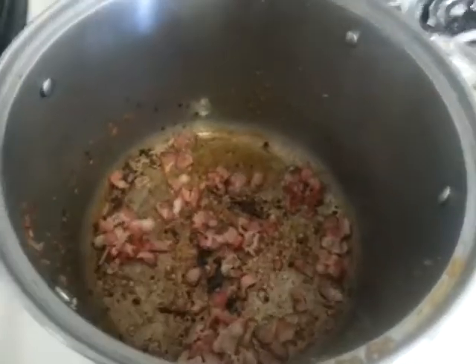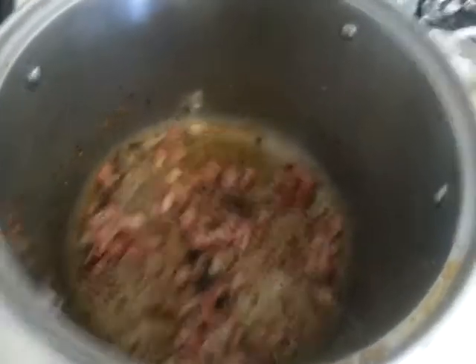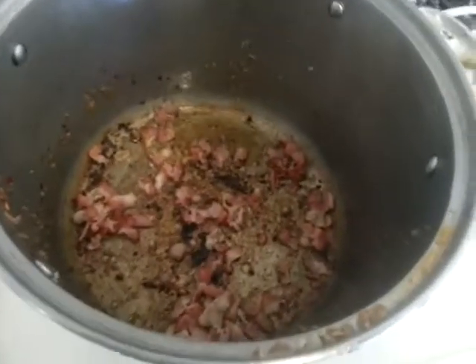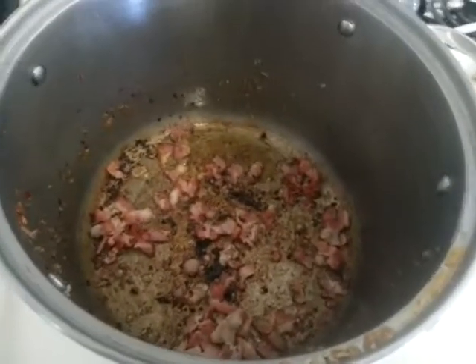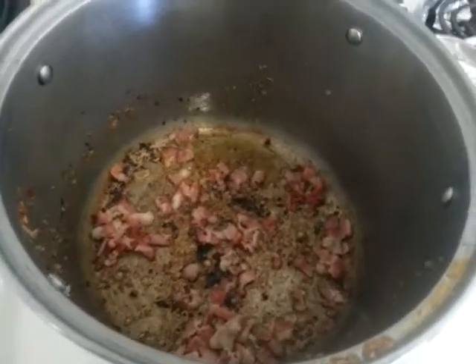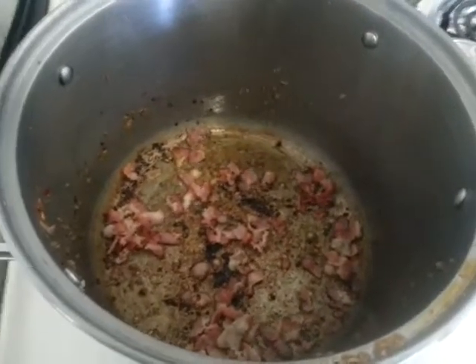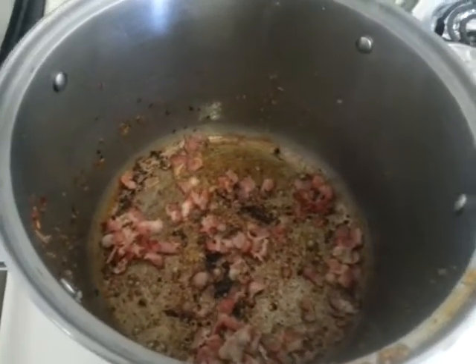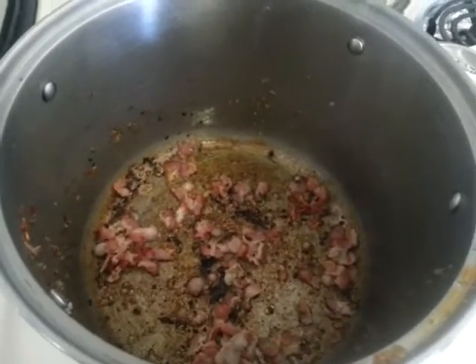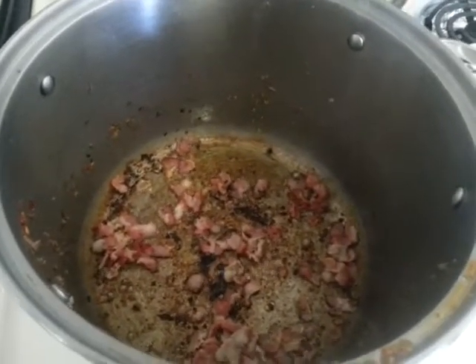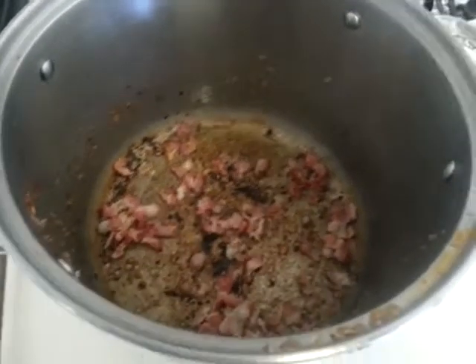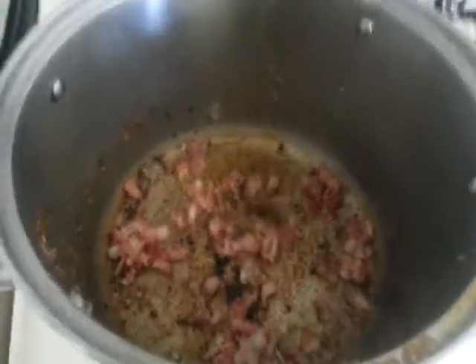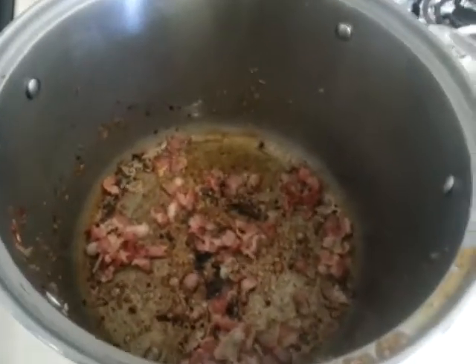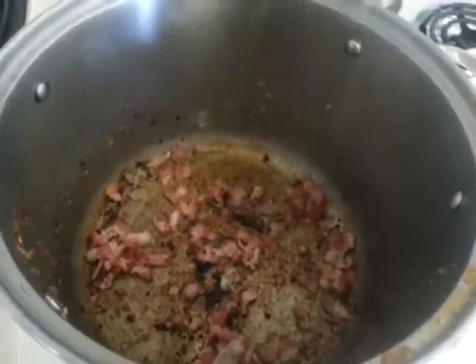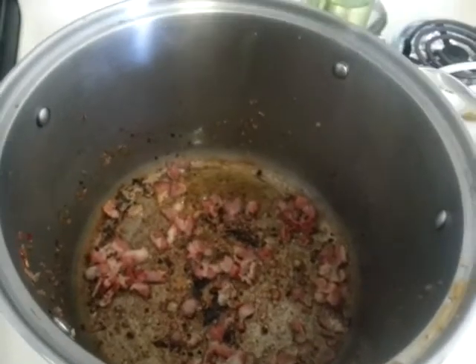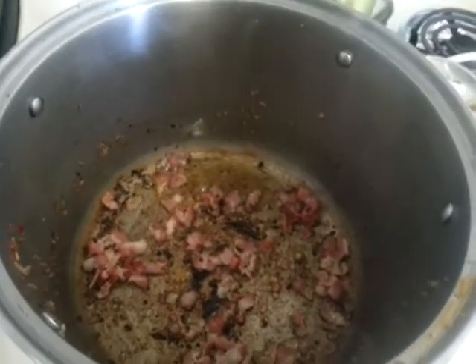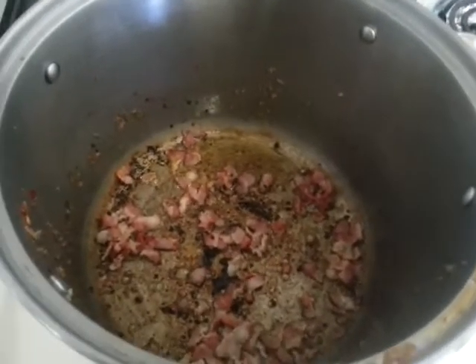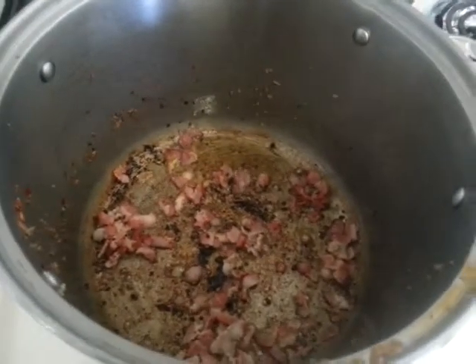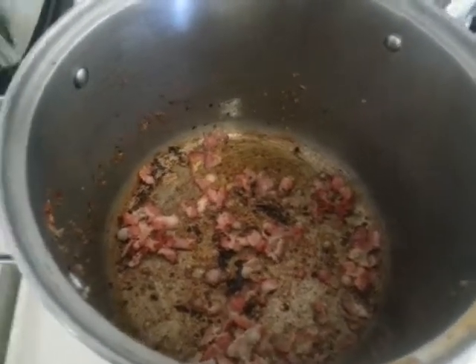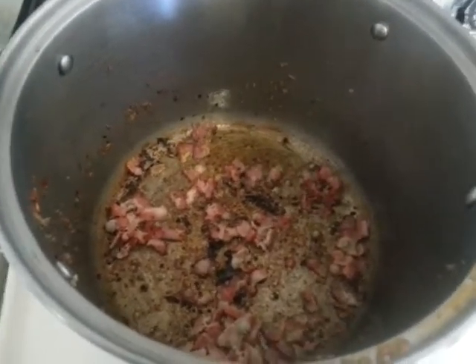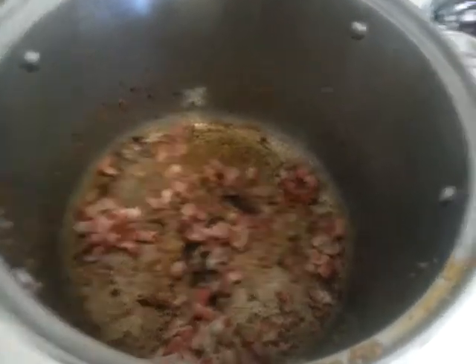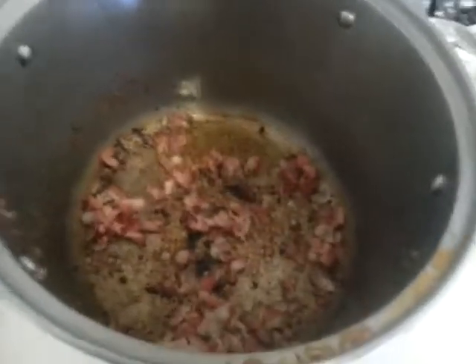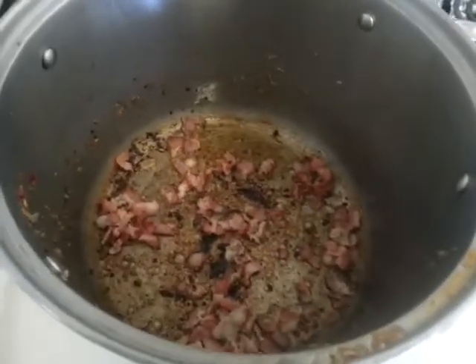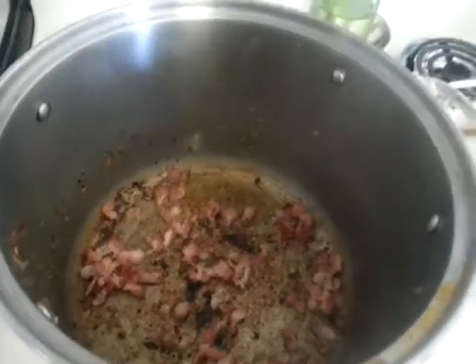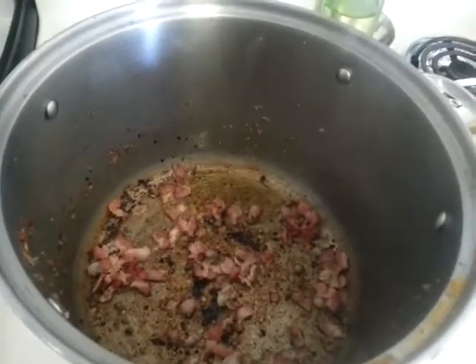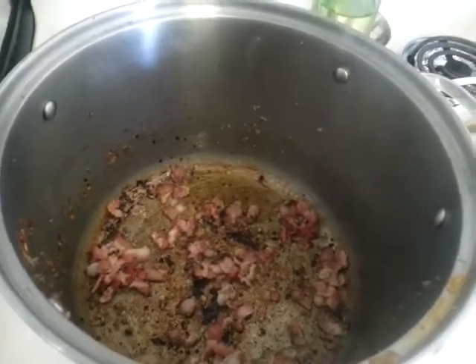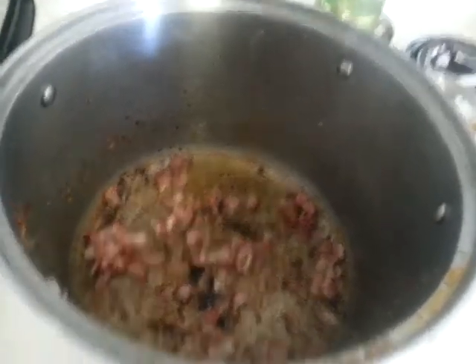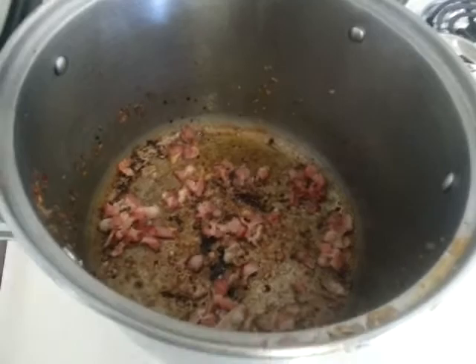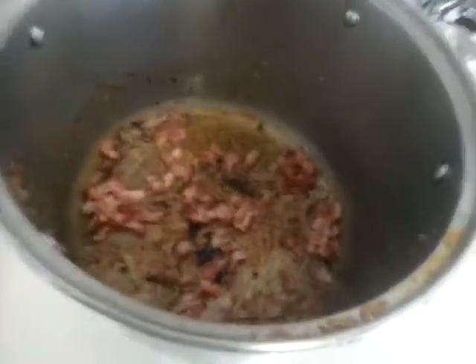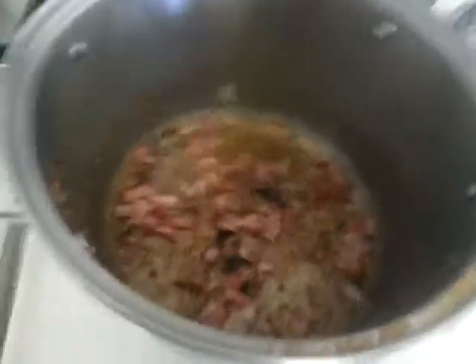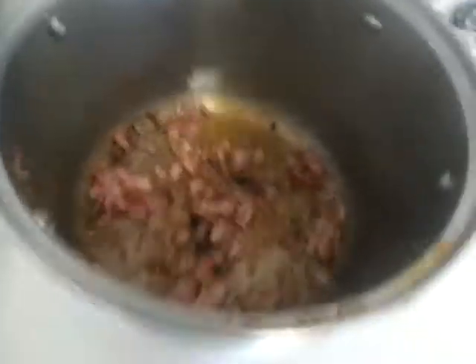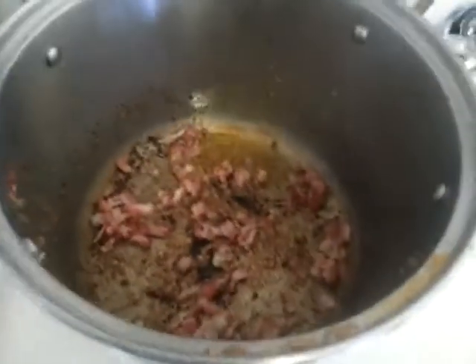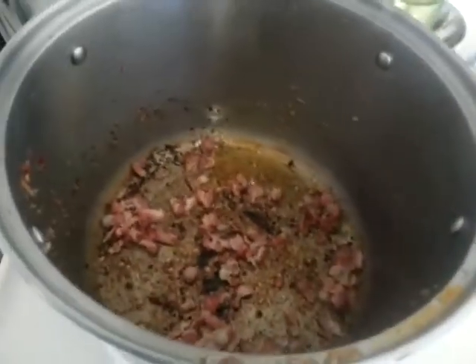All right, guys, so I'm making Zuppa Toscana soup from Olive Garden today. I've been wanting to film an official cooking video for it, but I just don't have the time, so I'm just going to show you briefly what I'm doing.